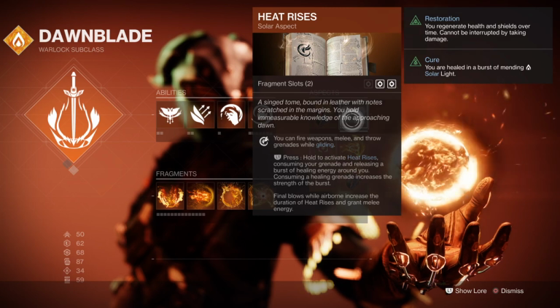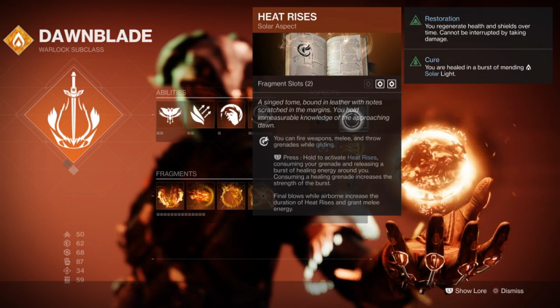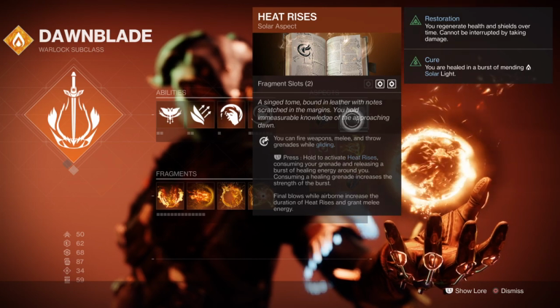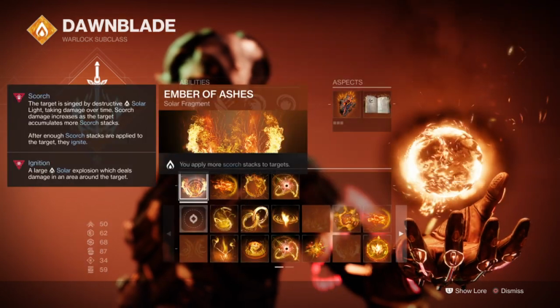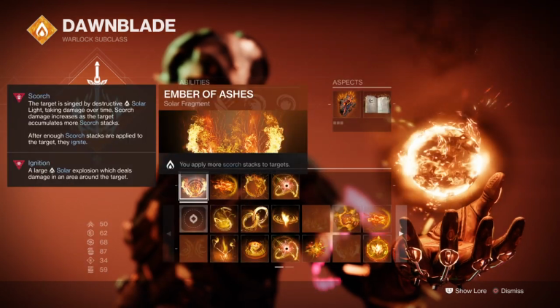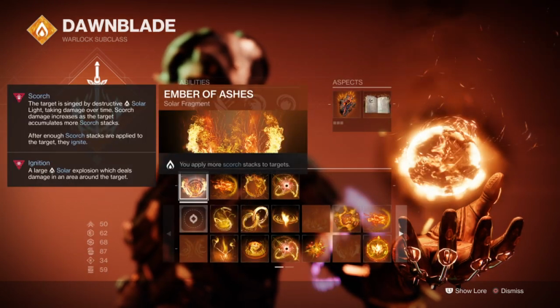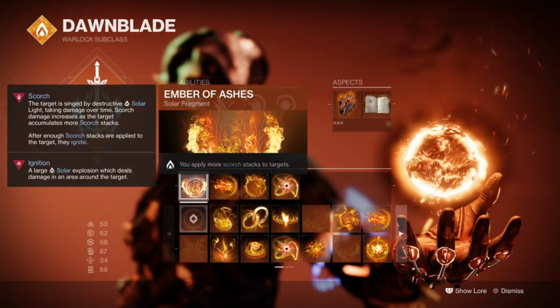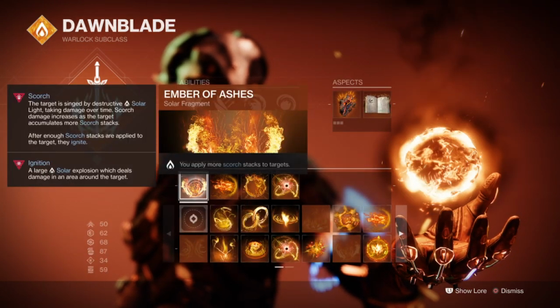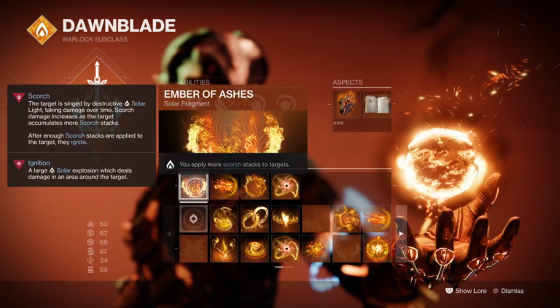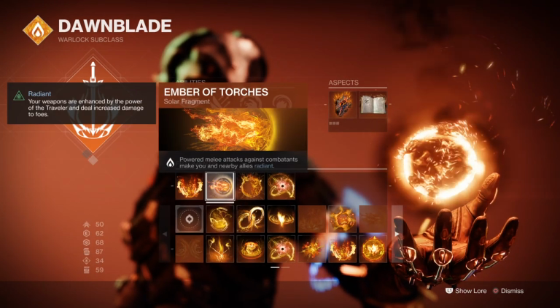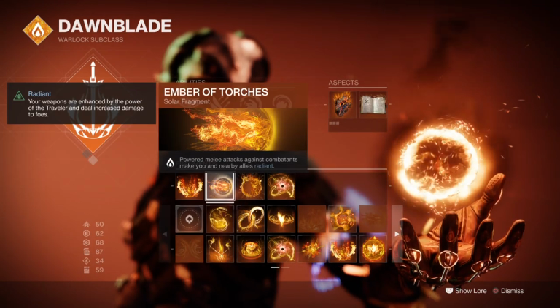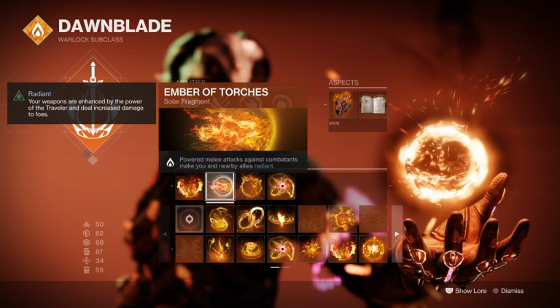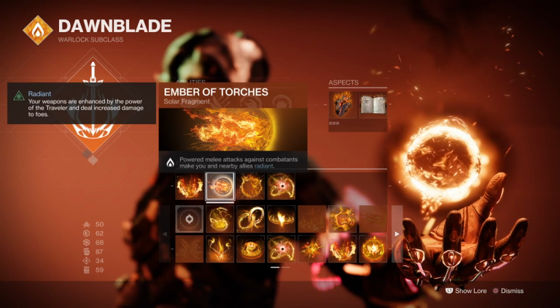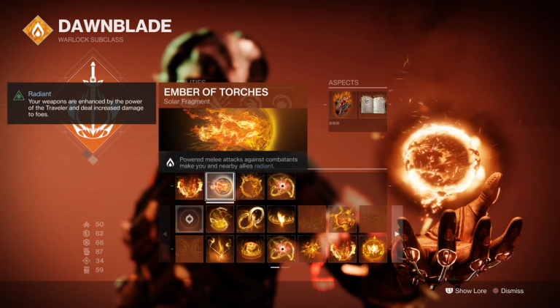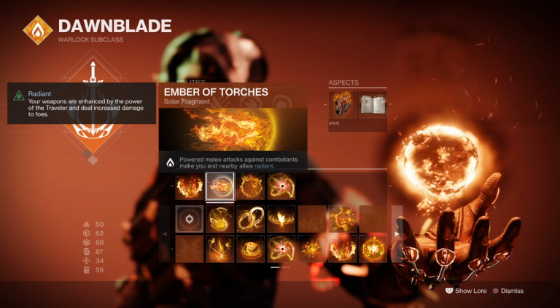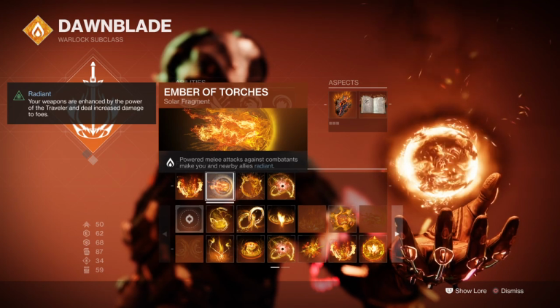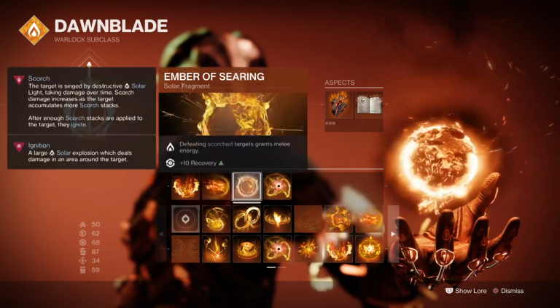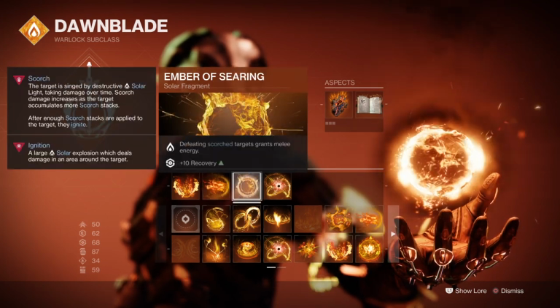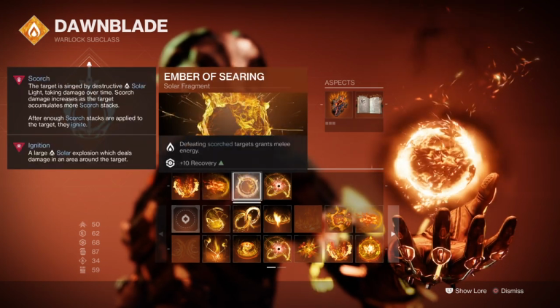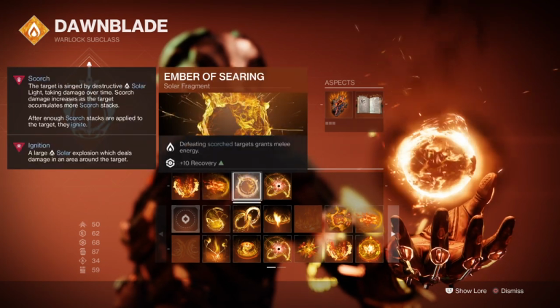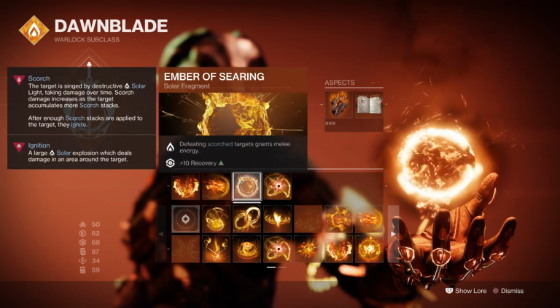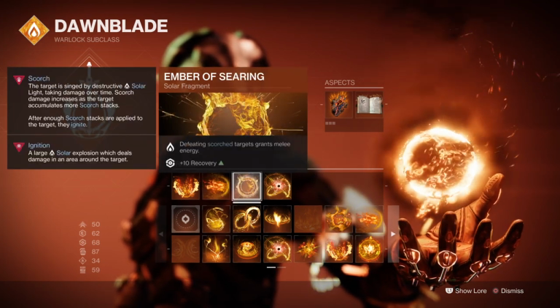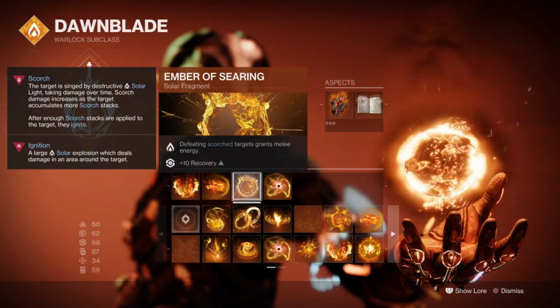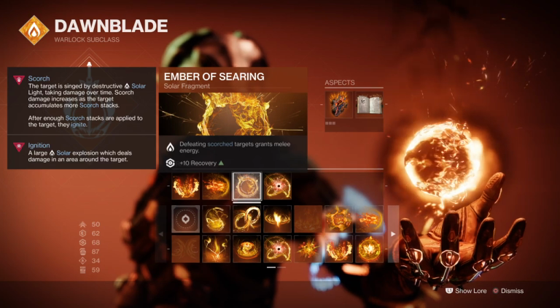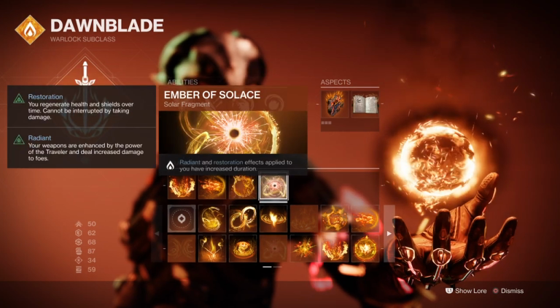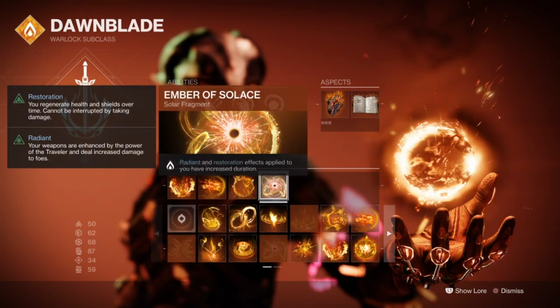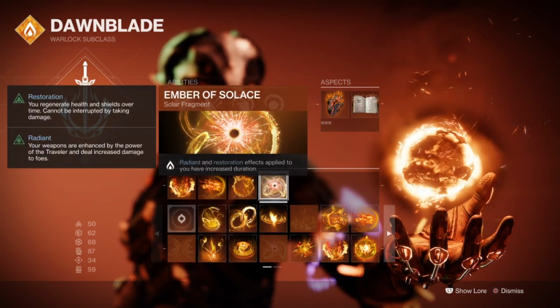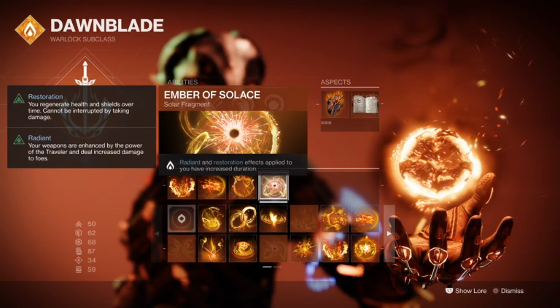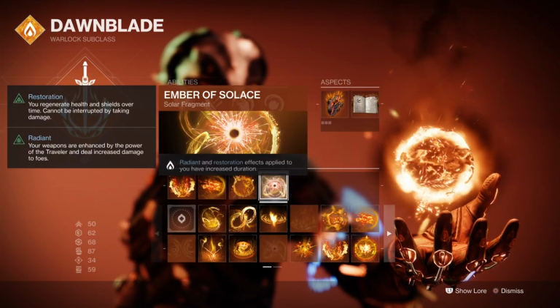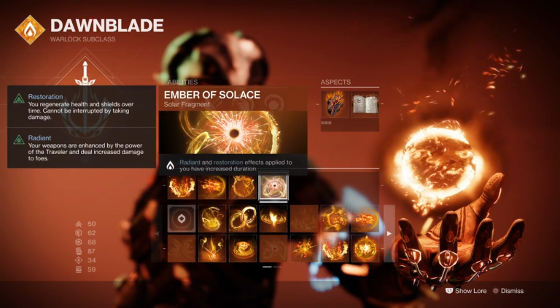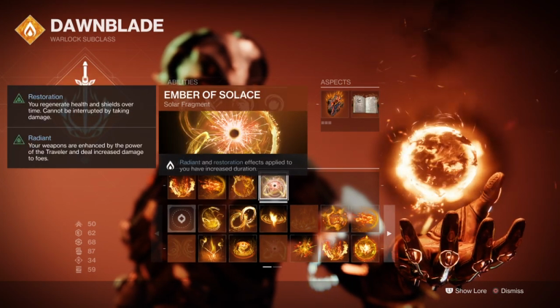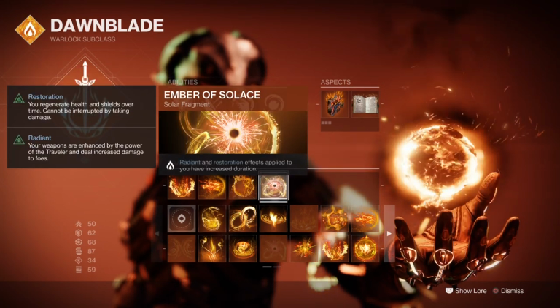For Fragments, you want Ember of Ashes so you can apply more Scorch to targets. Ember of Torches, where a powered melee hit against combatants makes you and allies radiant. Ember of Searing, where scorched targets grant me energy back. And Ember of Solace, where radiant and restoration effects are increased in duration.